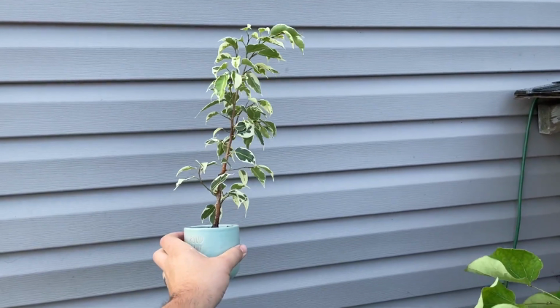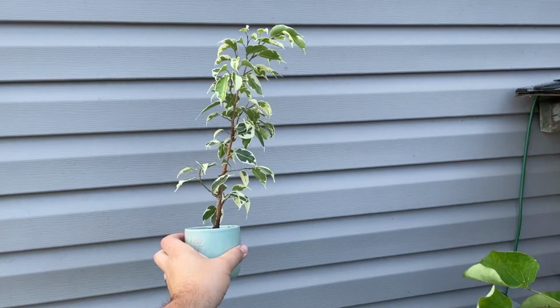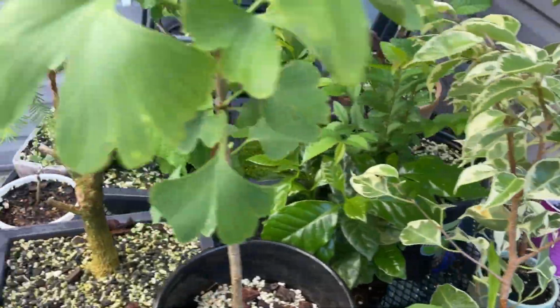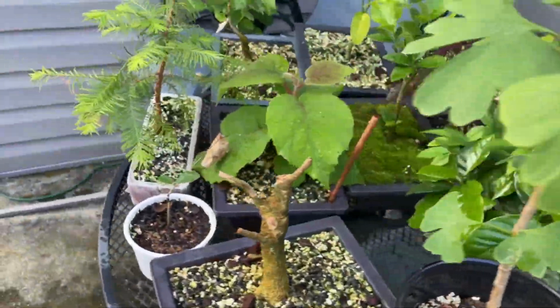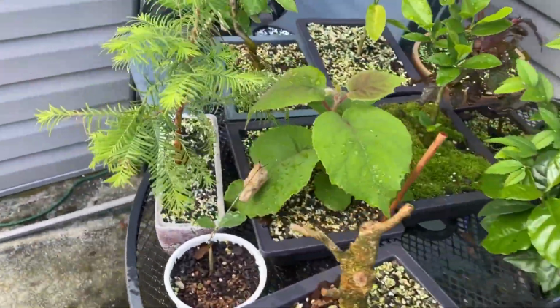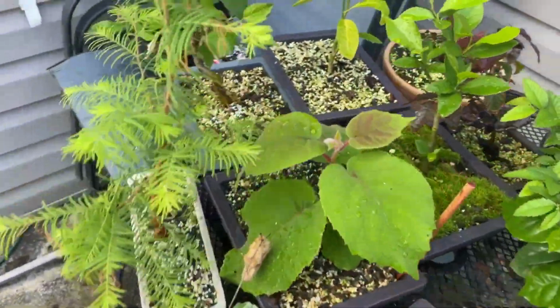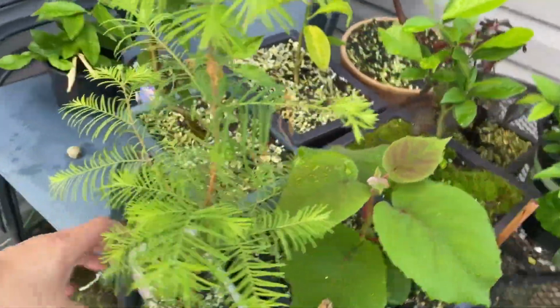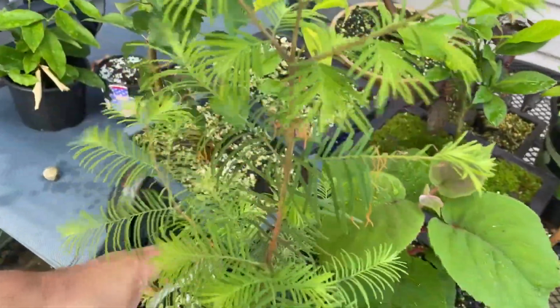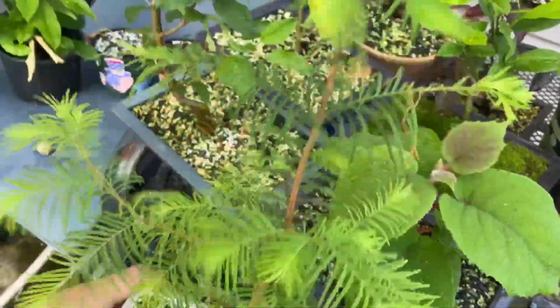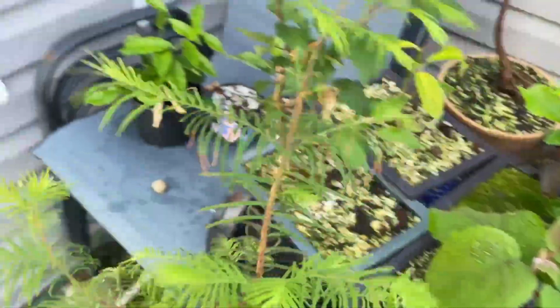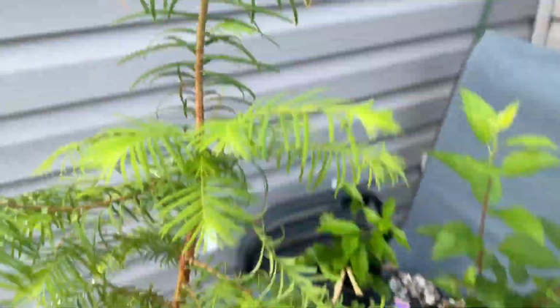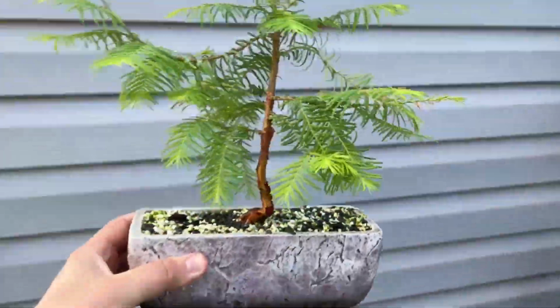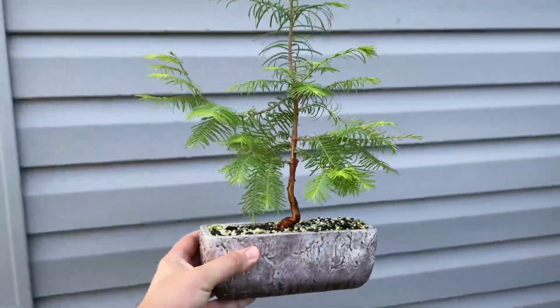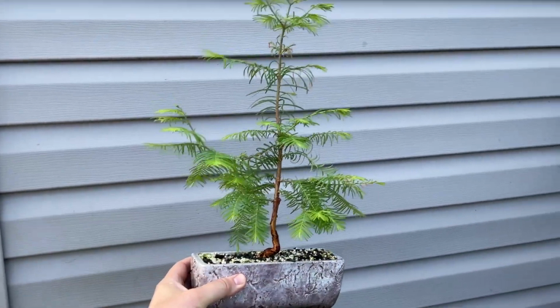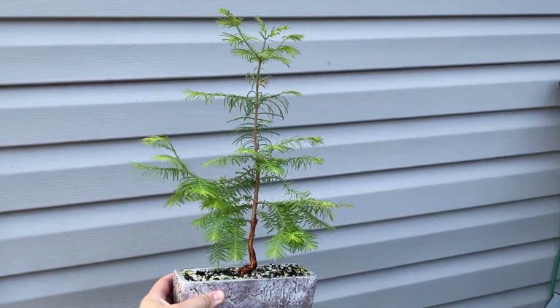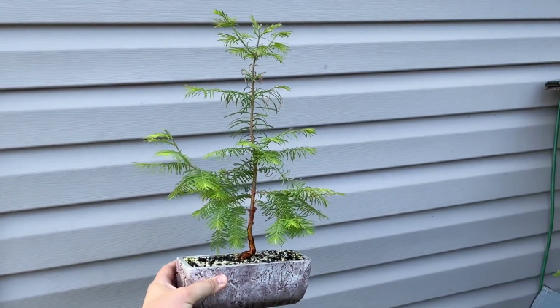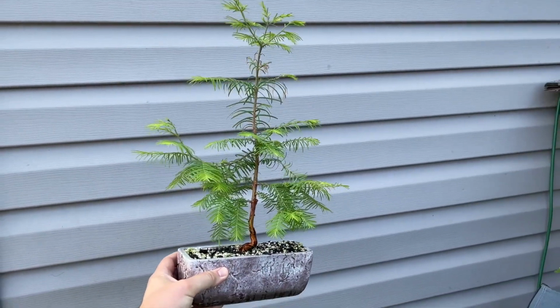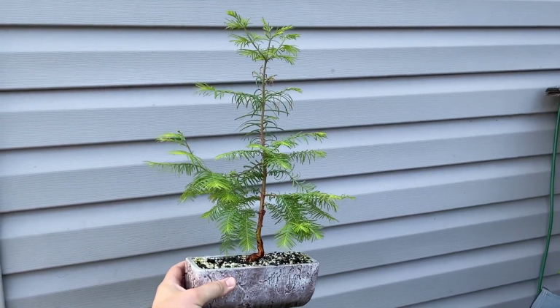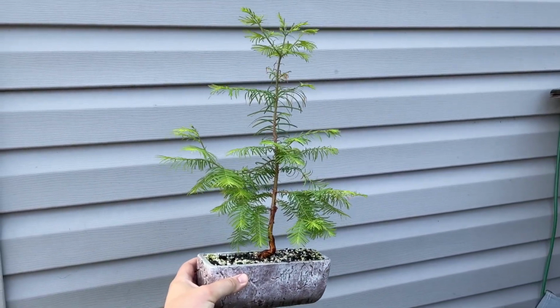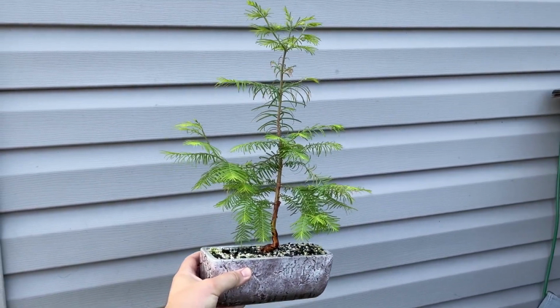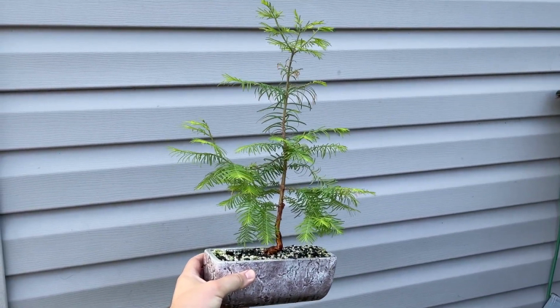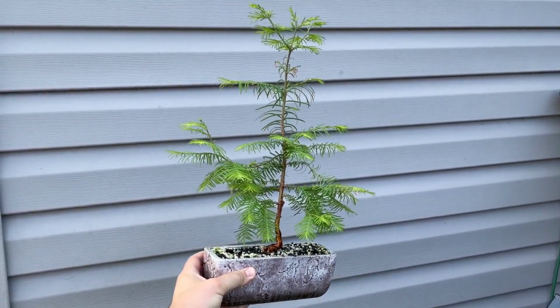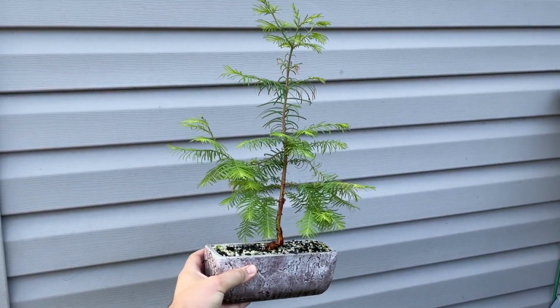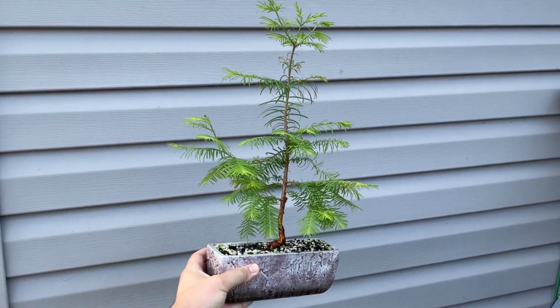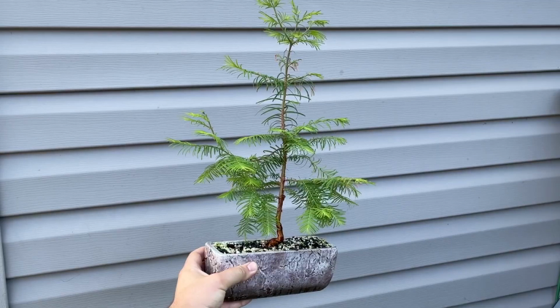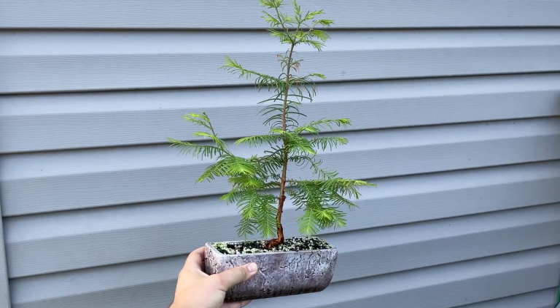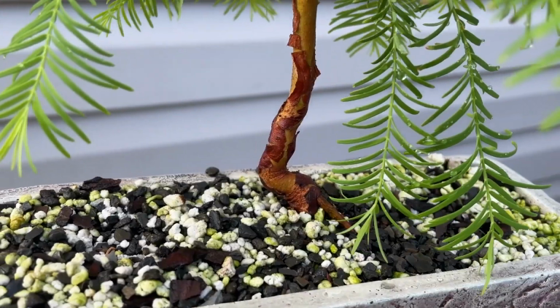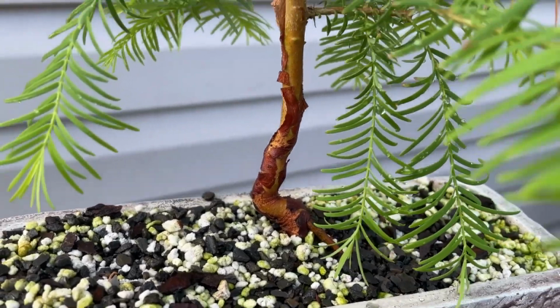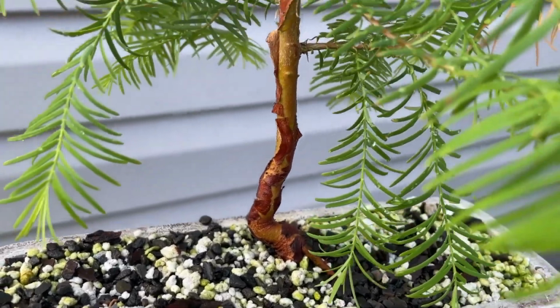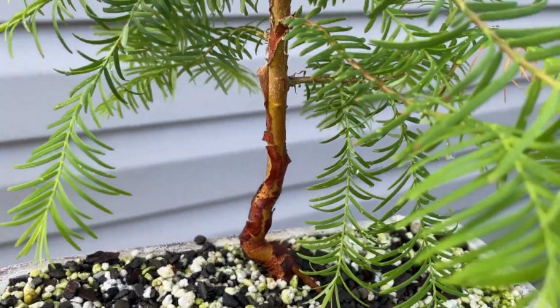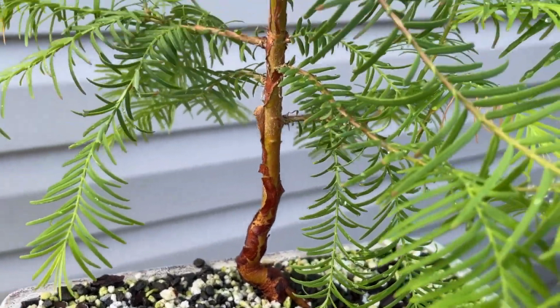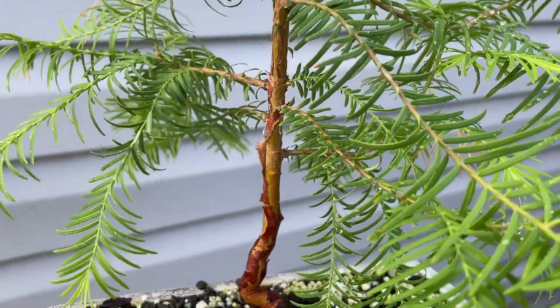One of my faves — the dawn redwood. Dawn redwood's looking pretty awesome. Just look at that bark.